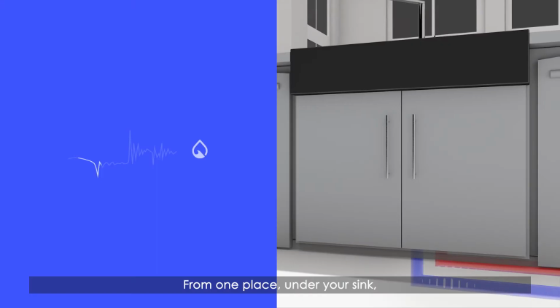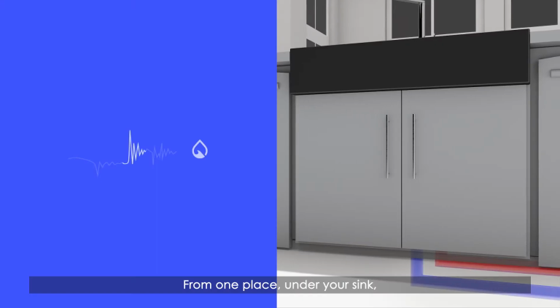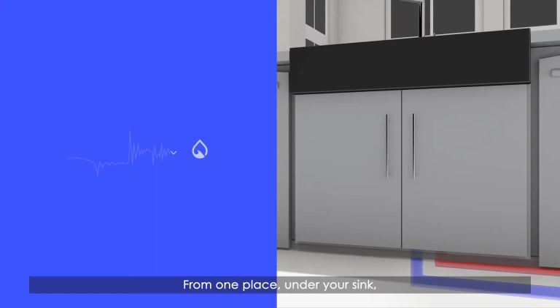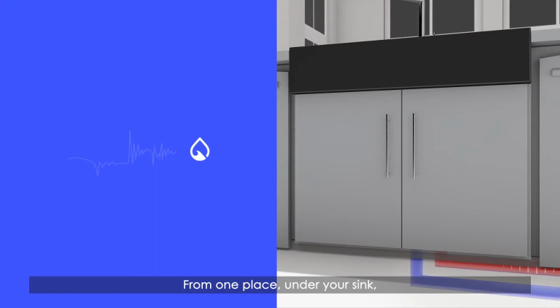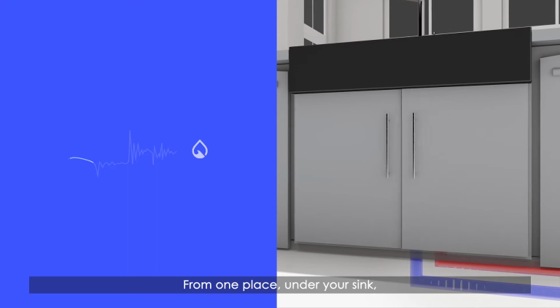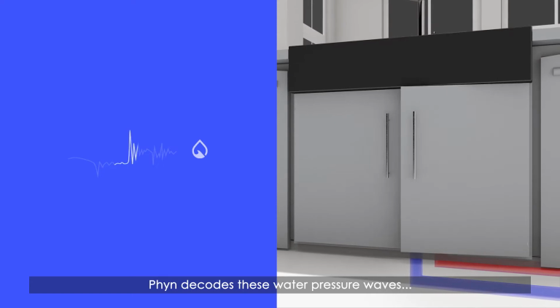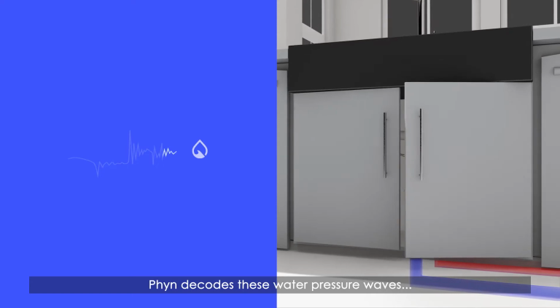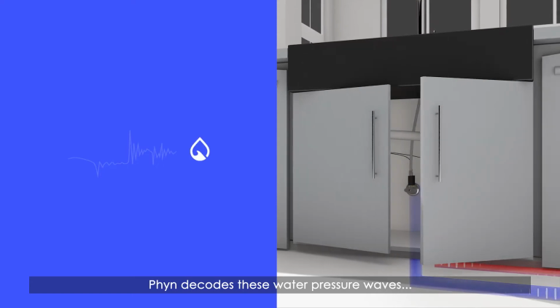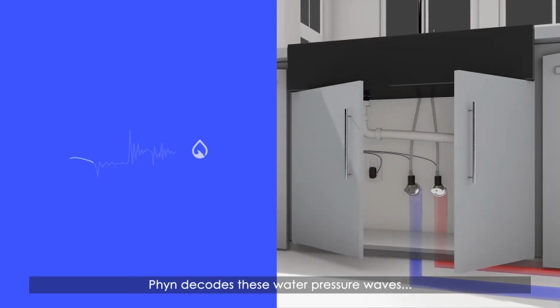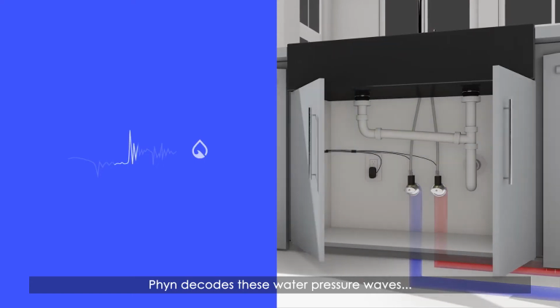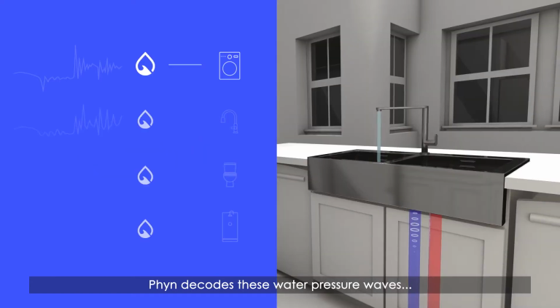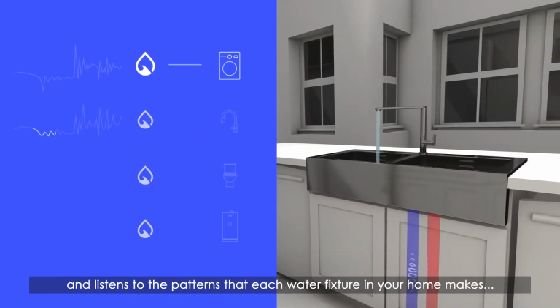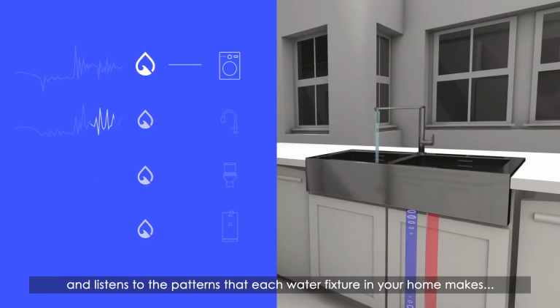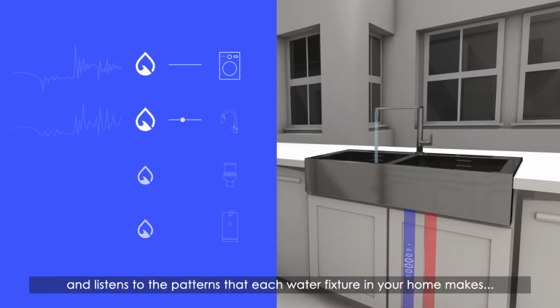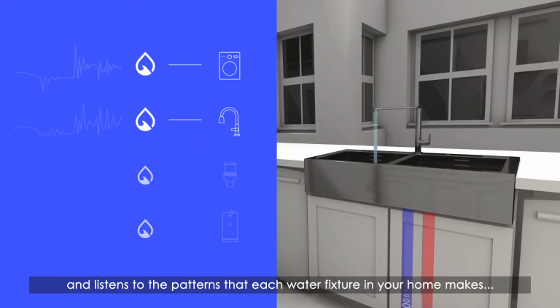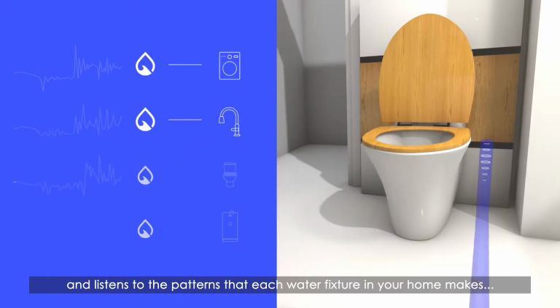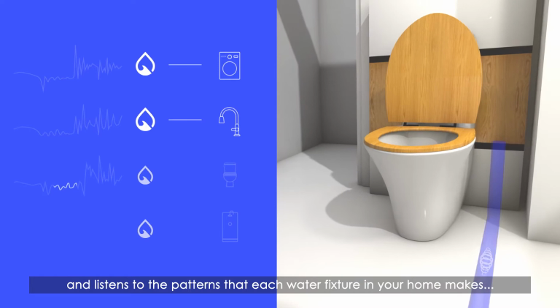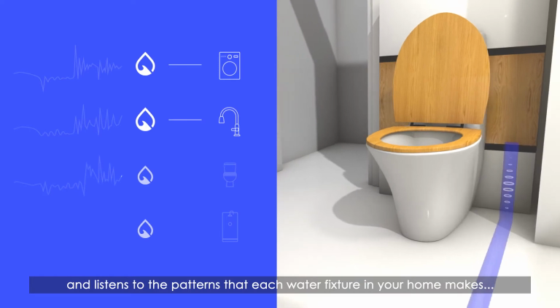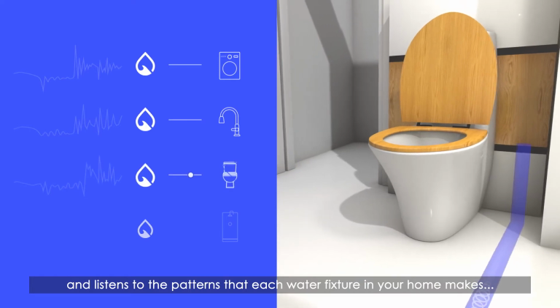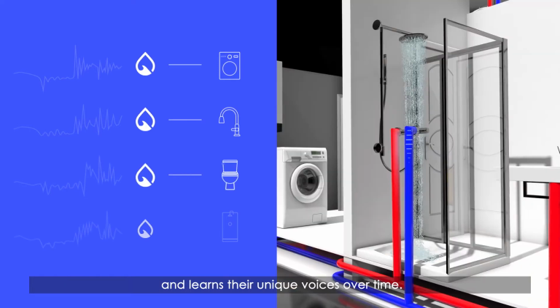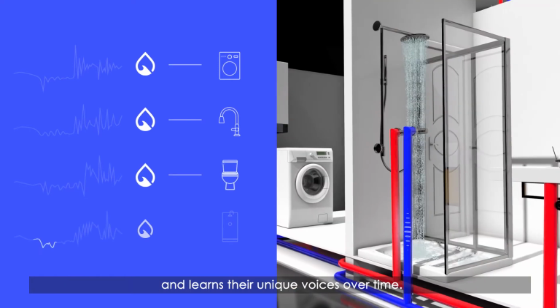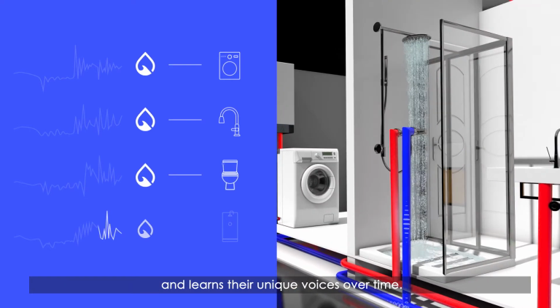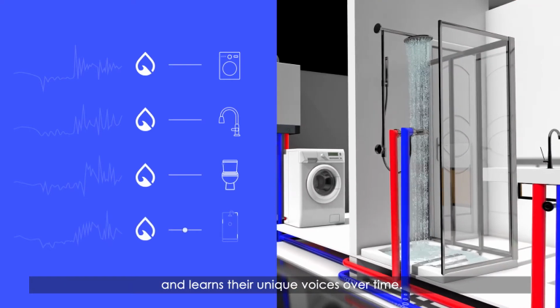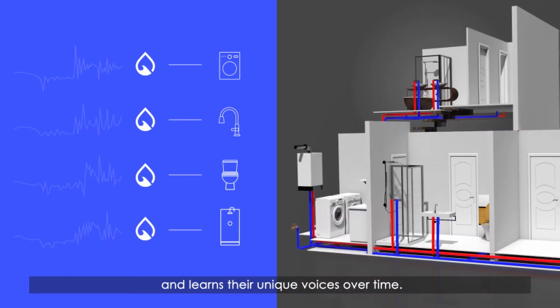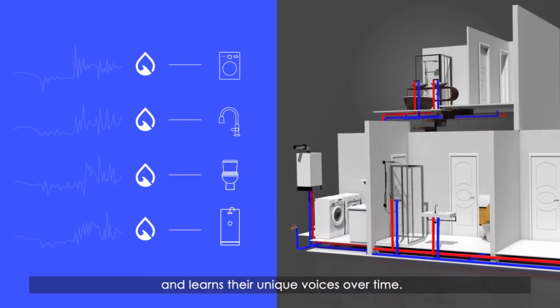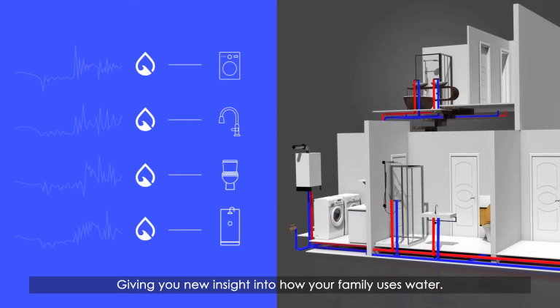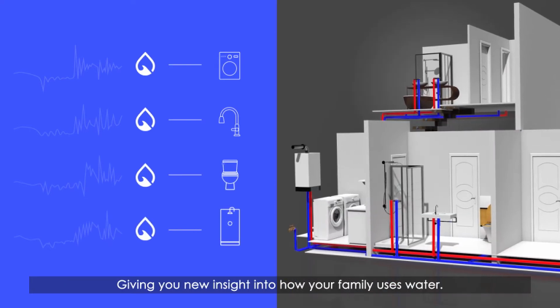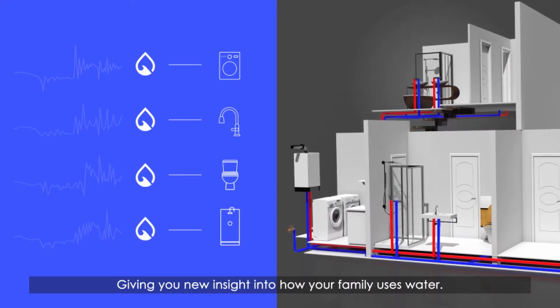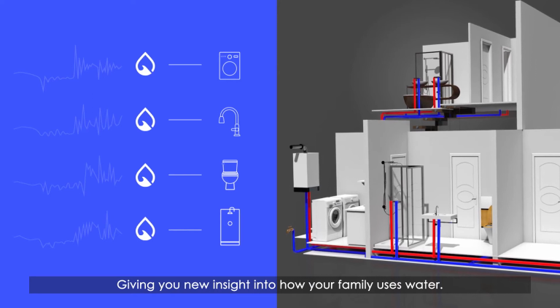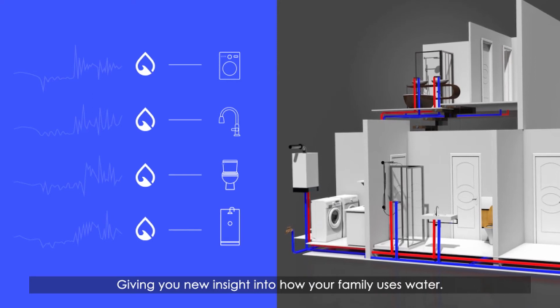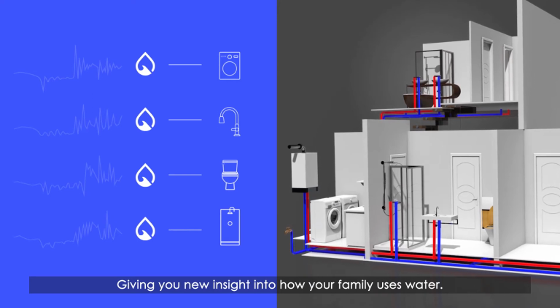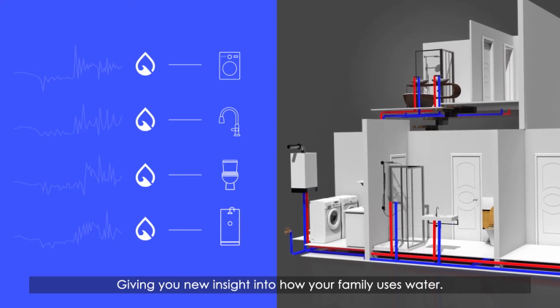From one place, under your sink, Finn decodes these water pressure waves and listens to the patterns that each water fixture in your home makes and learns their unique voices over time, giving you new insight into how your family uses water.